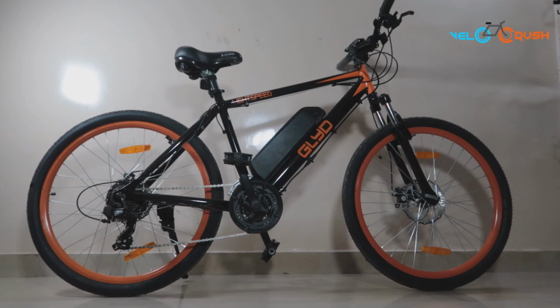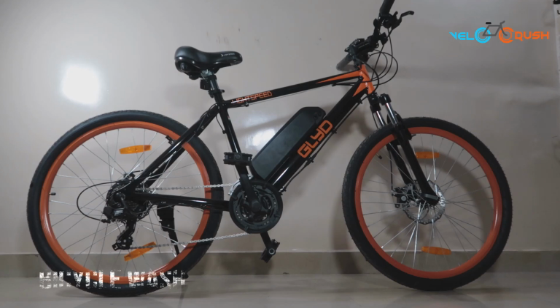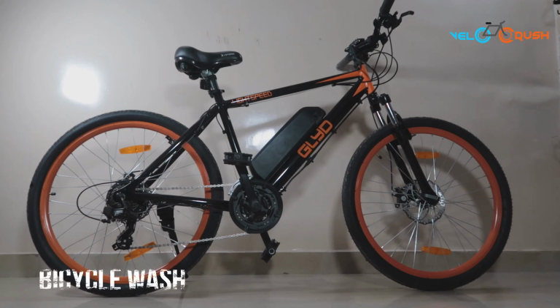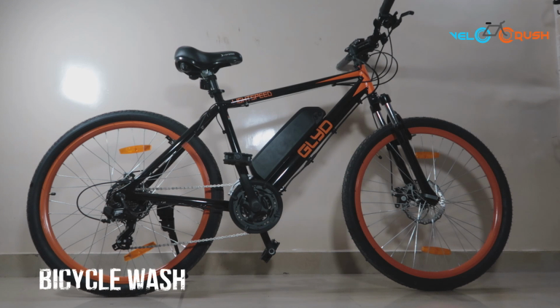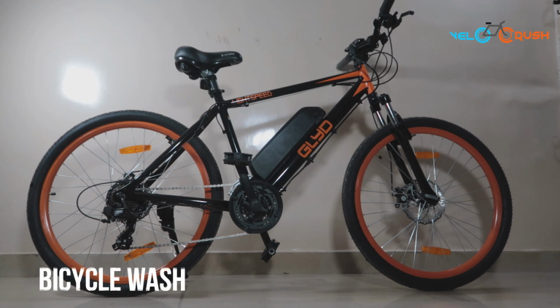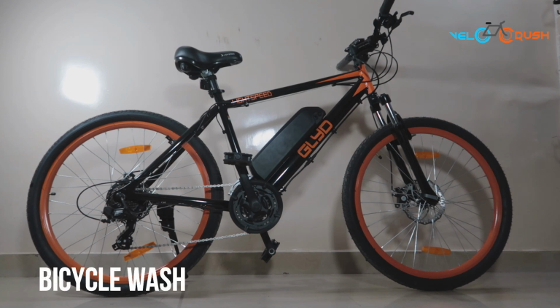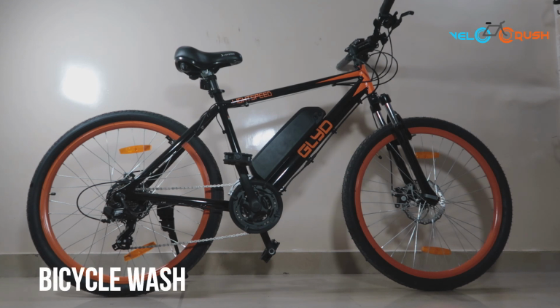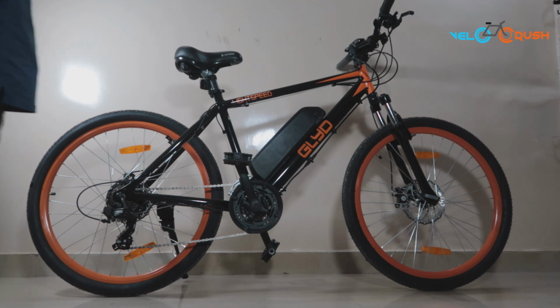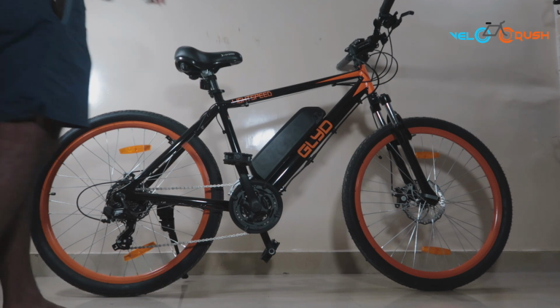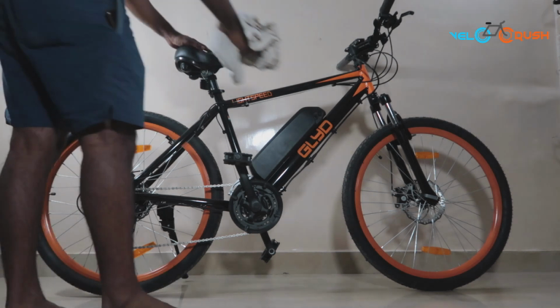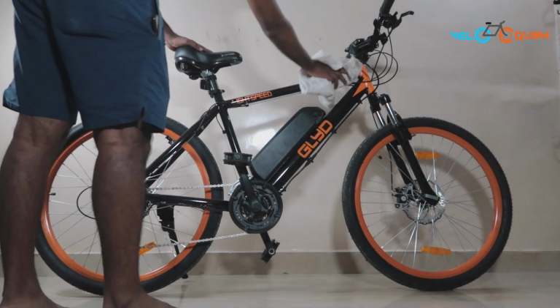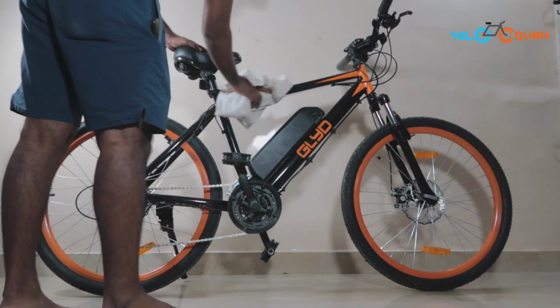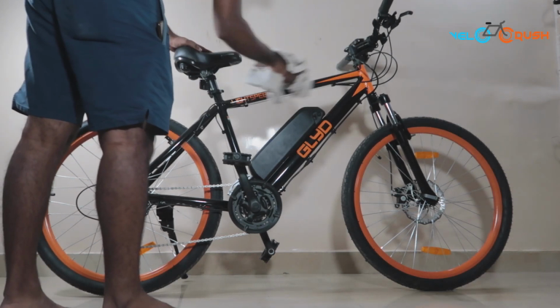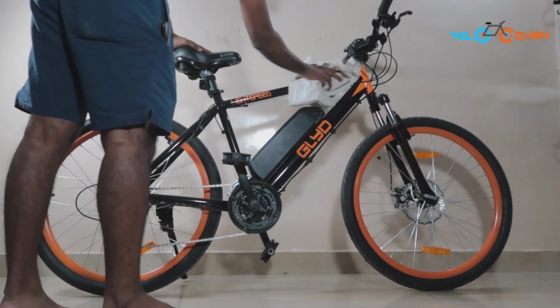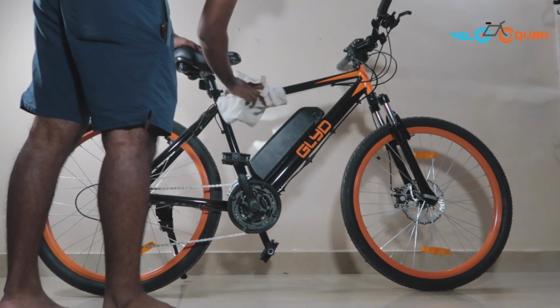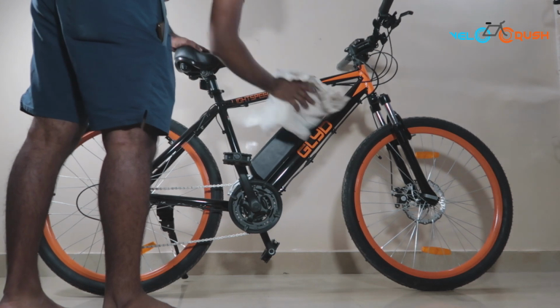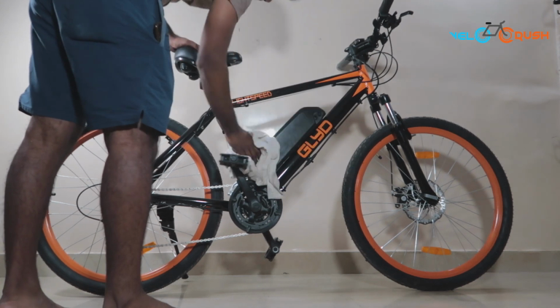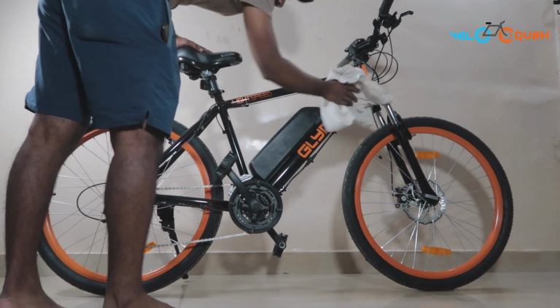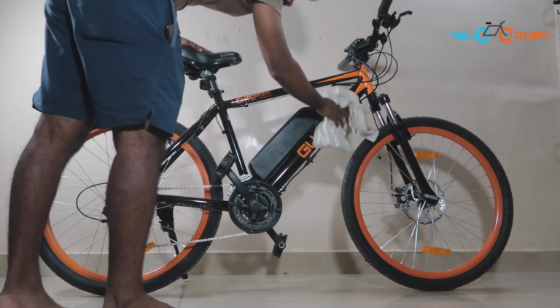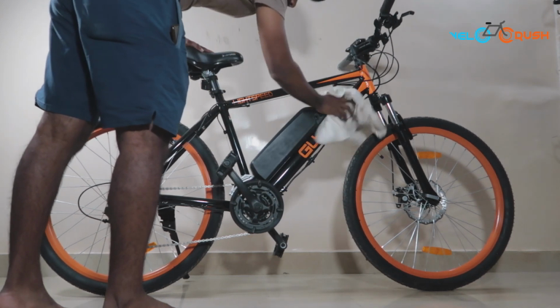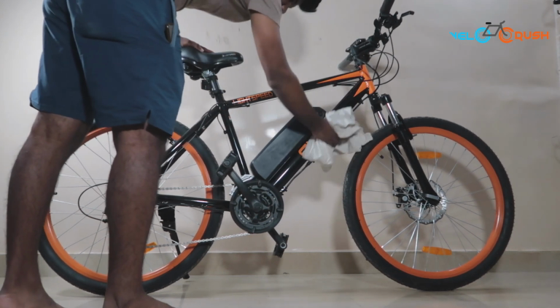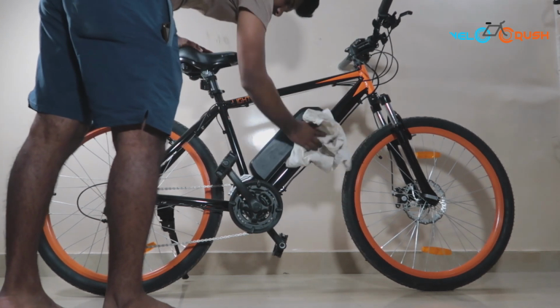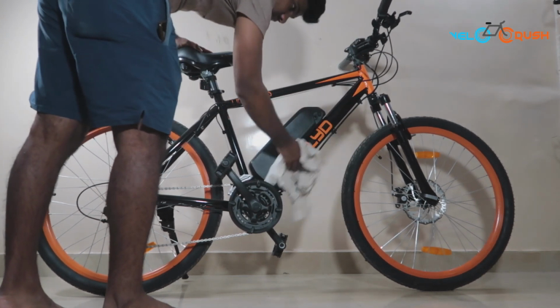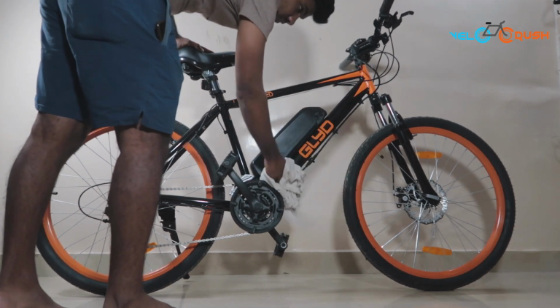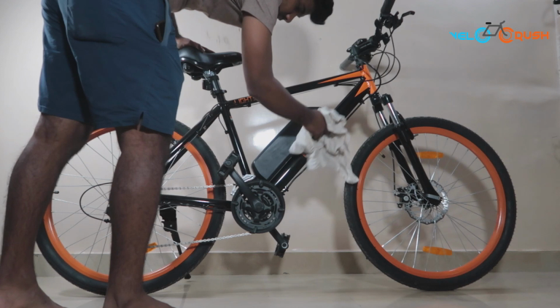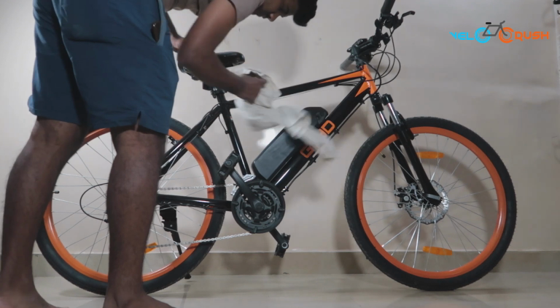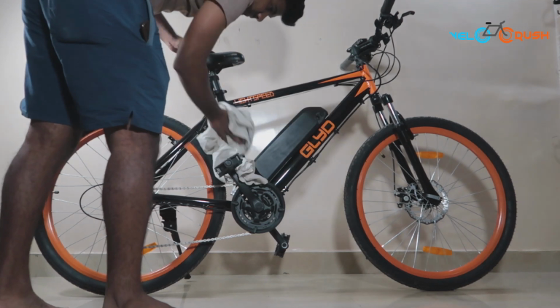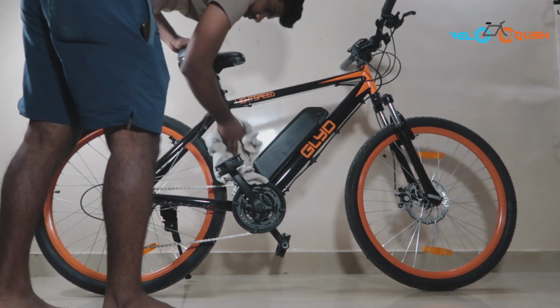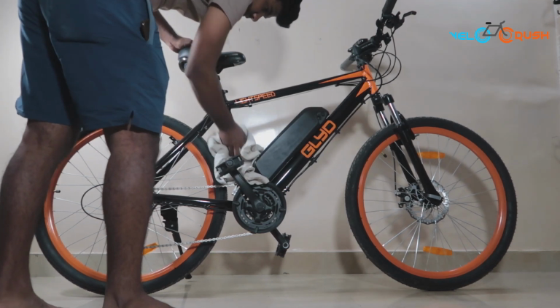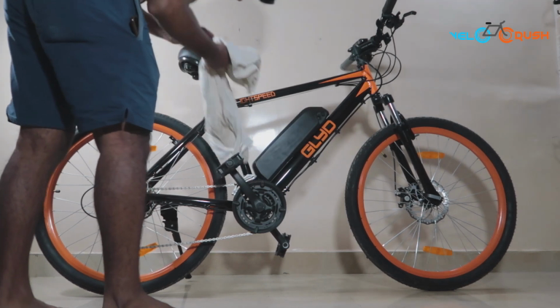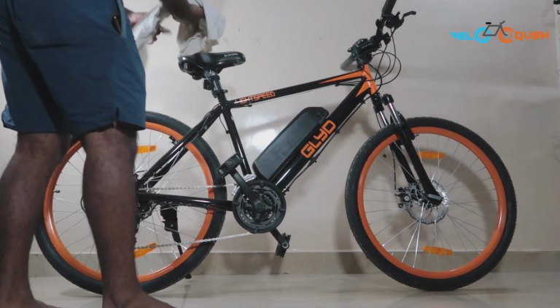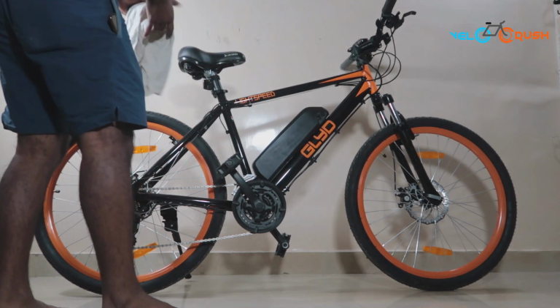It's not always a good idea to wash your bicycle by spraying tons of water. A wet cloth with soap water solution is good enough to get your electric cycle sparkling clean. Simply use a dishwashing soap and water solution to clean the bicycle.